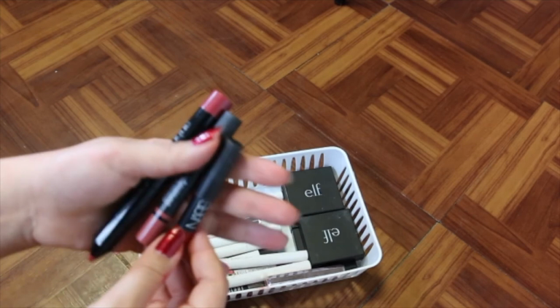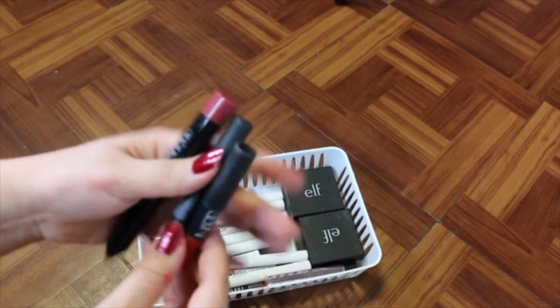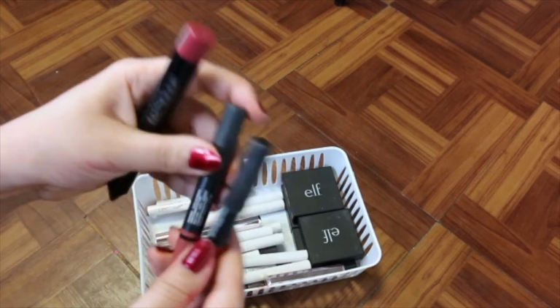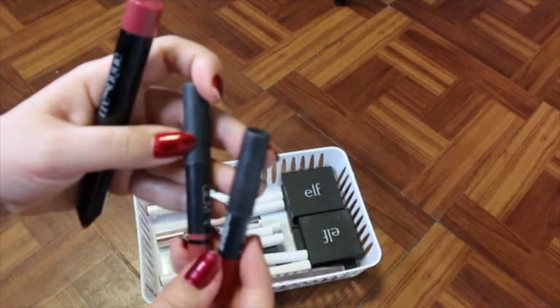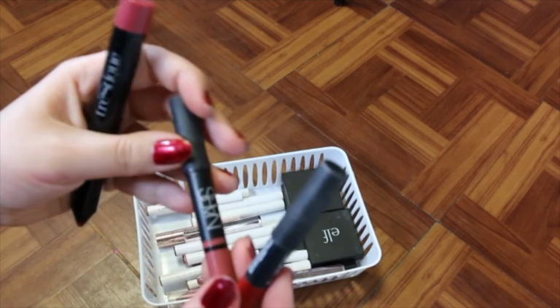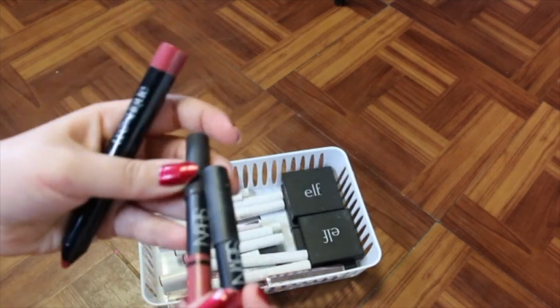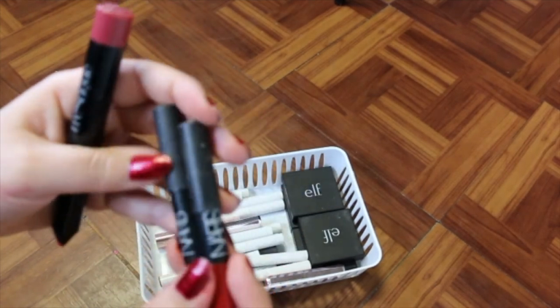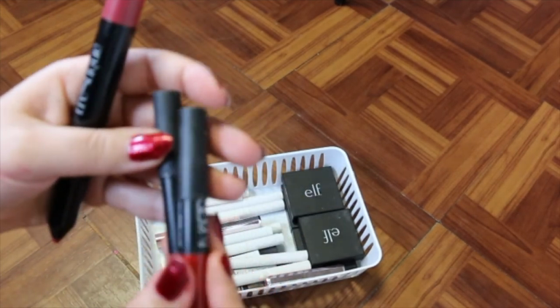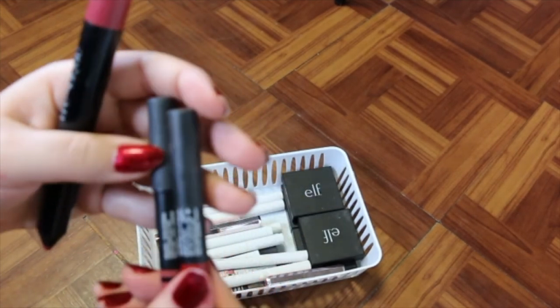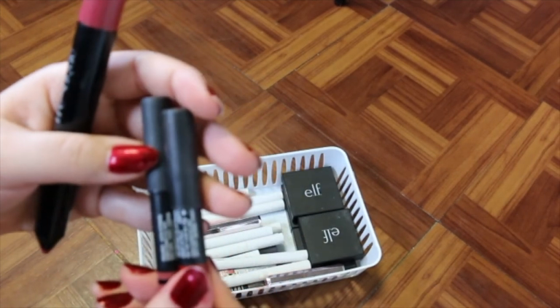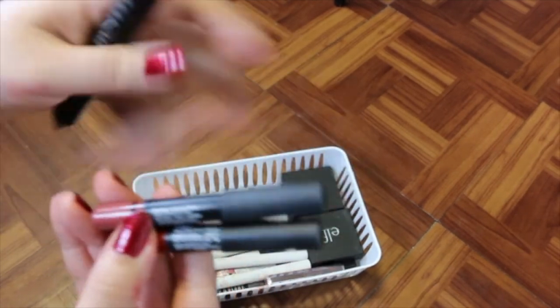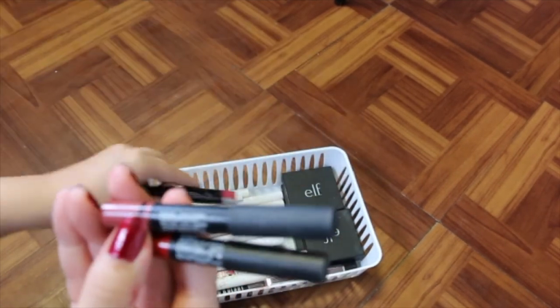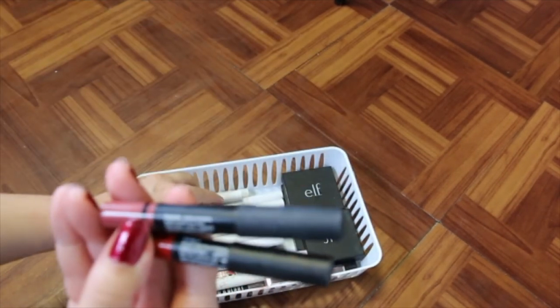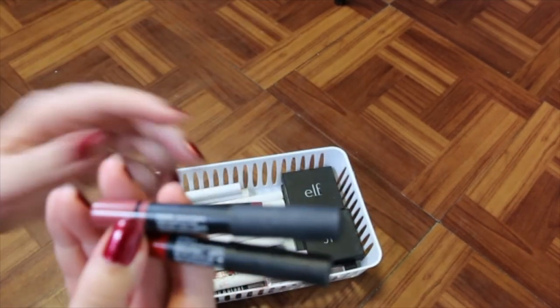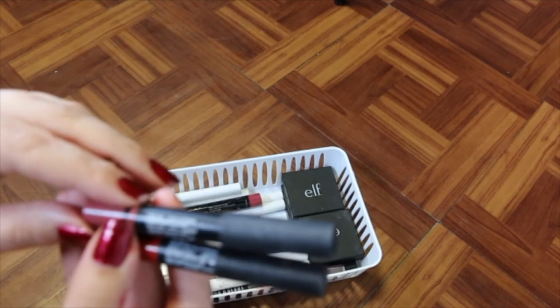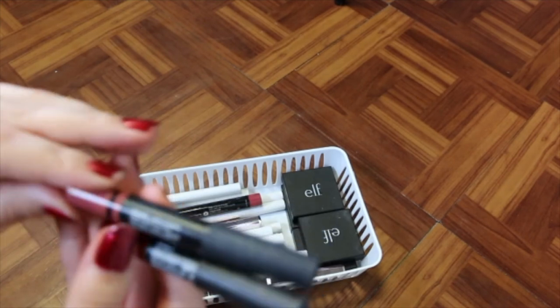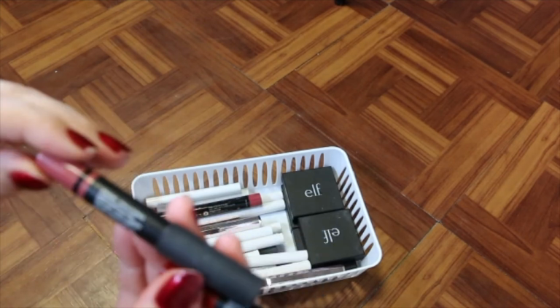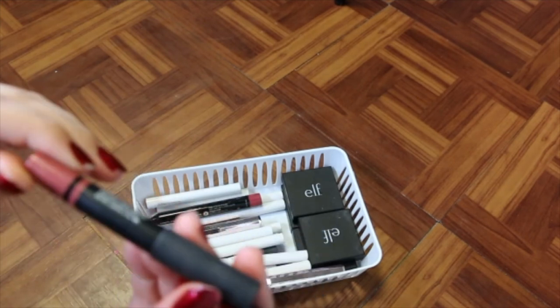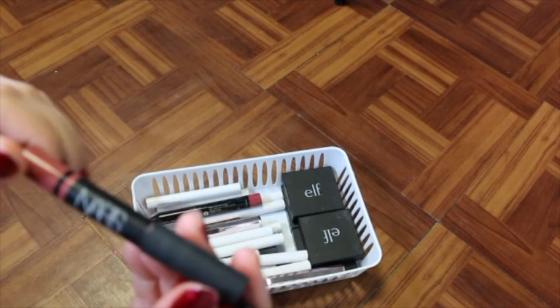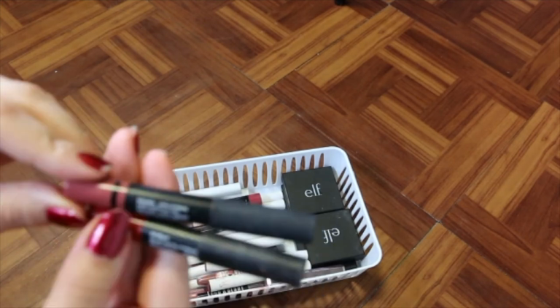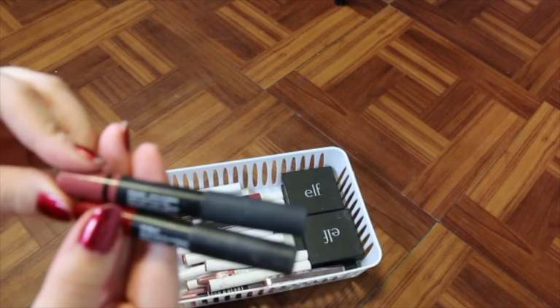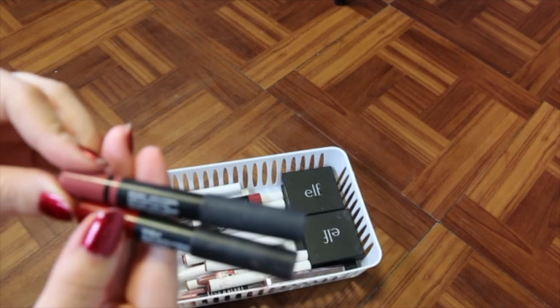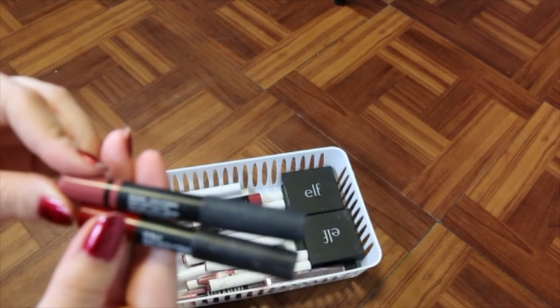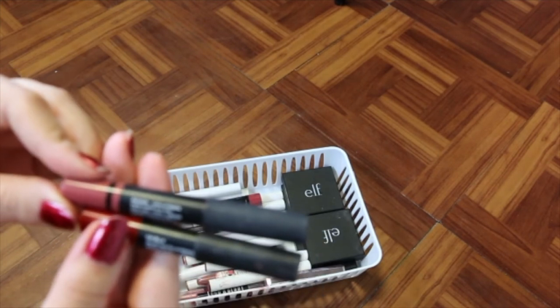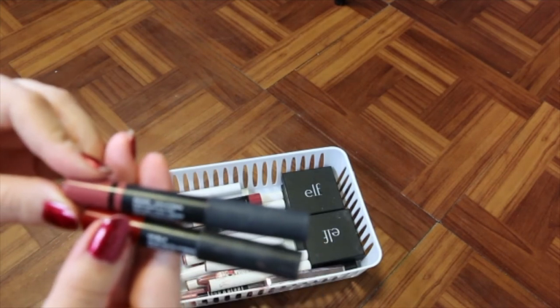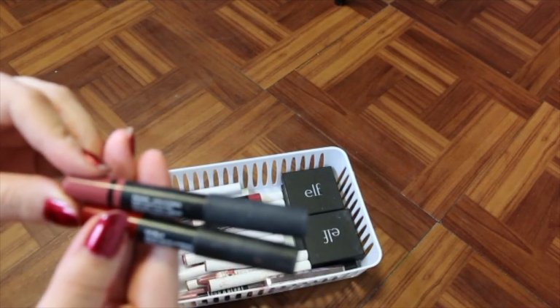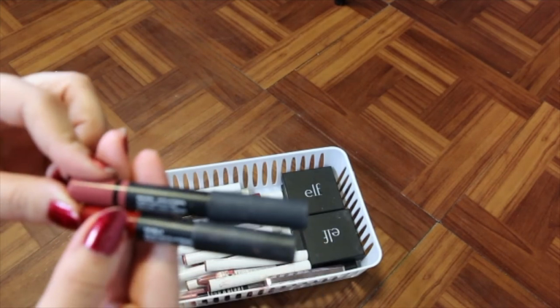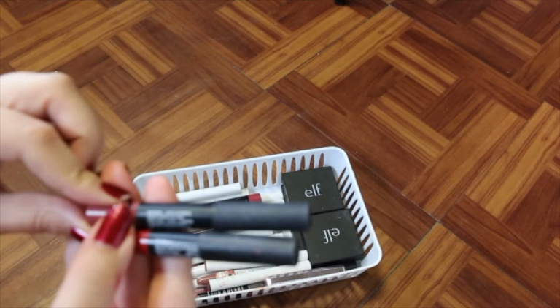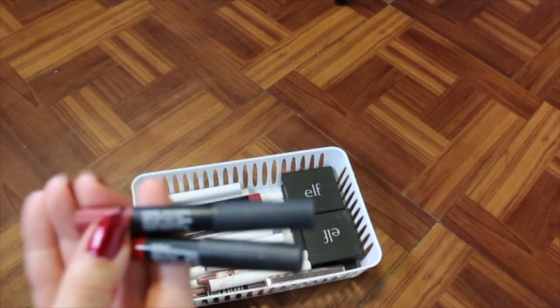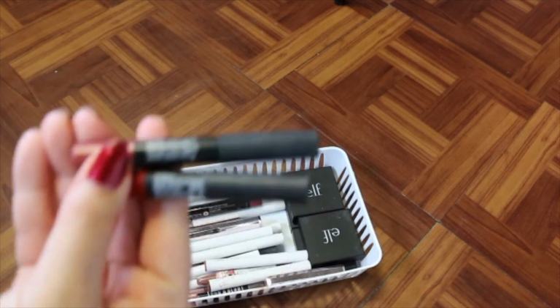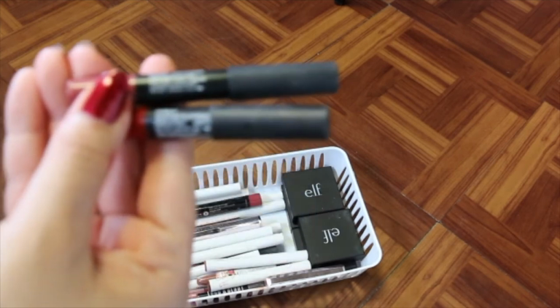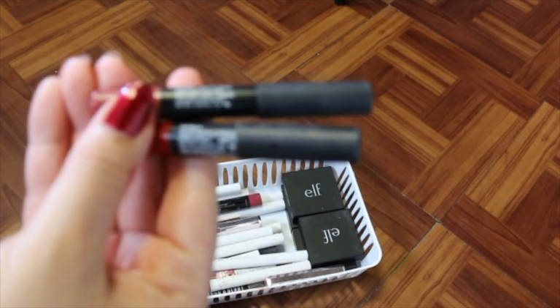I've got some crayons here — I've got the NARS Satin Lip Pencils in Cruella and Rakujian. I'm going to hold onto these because they're really good formula.